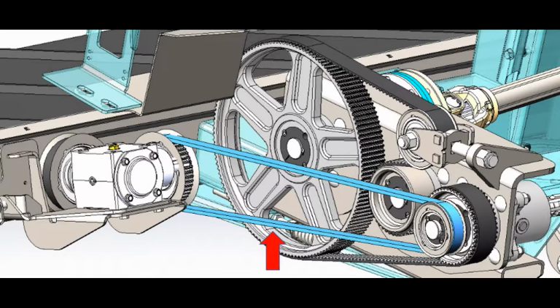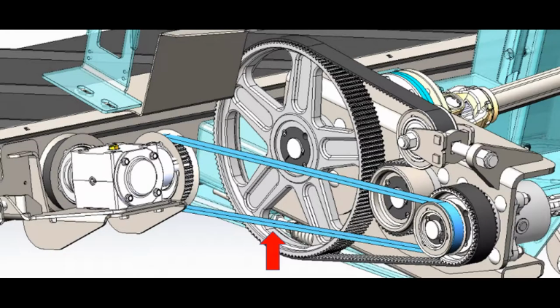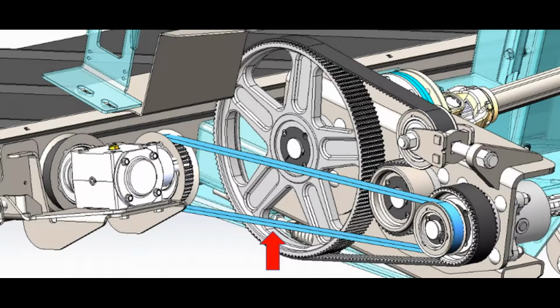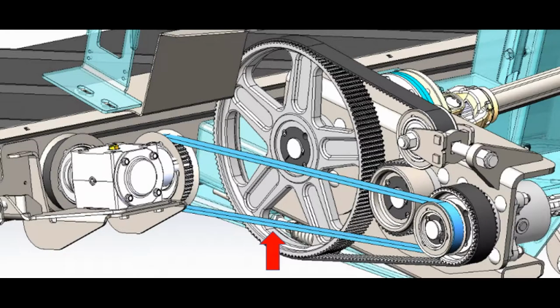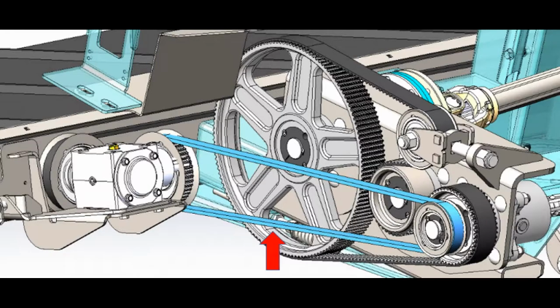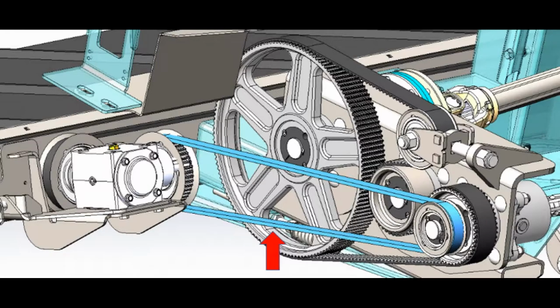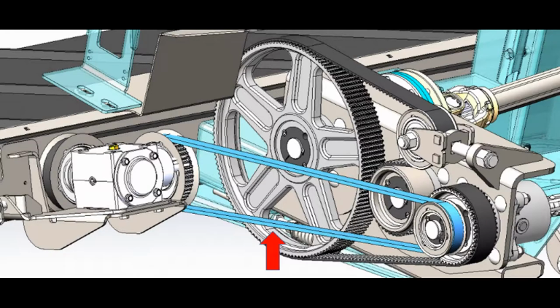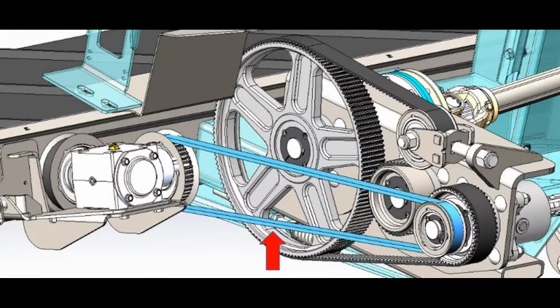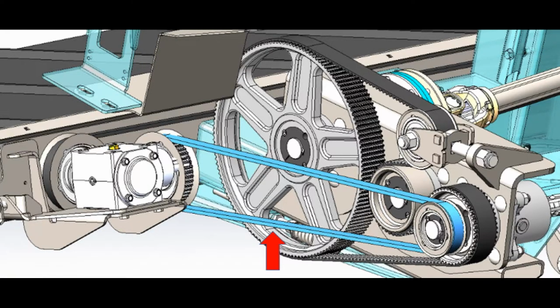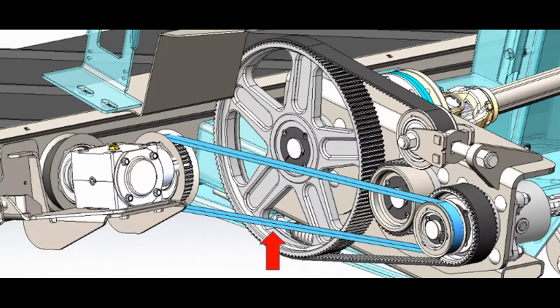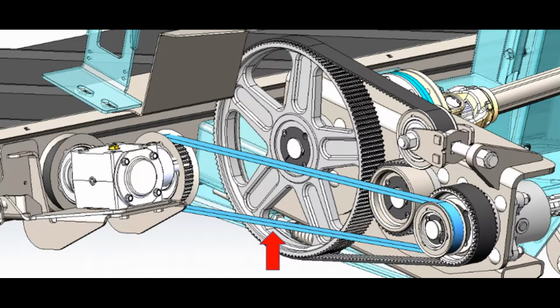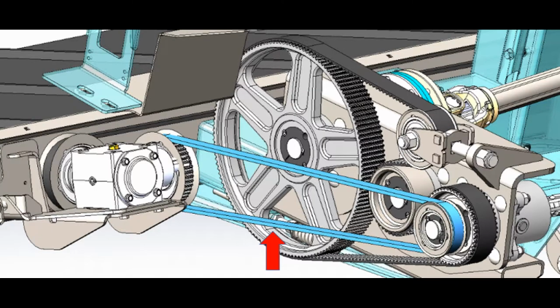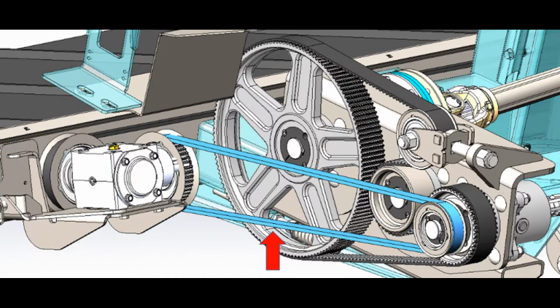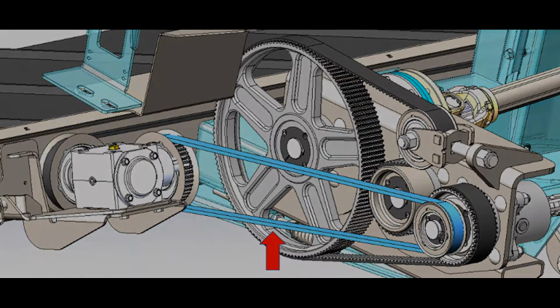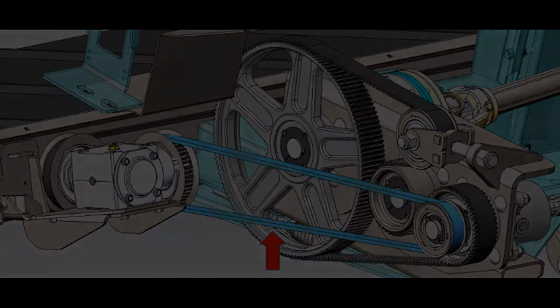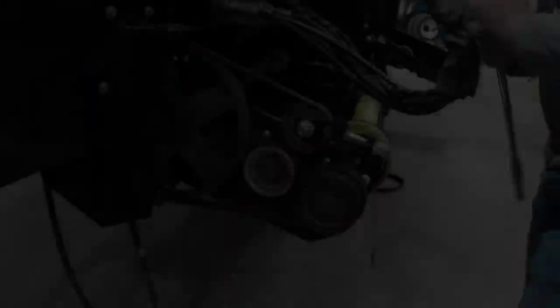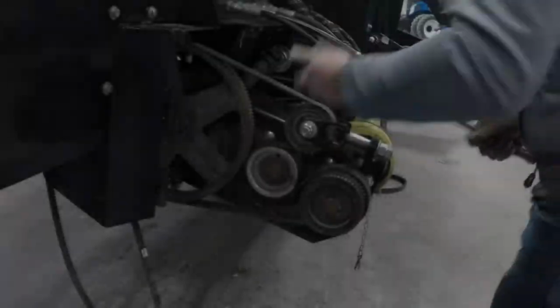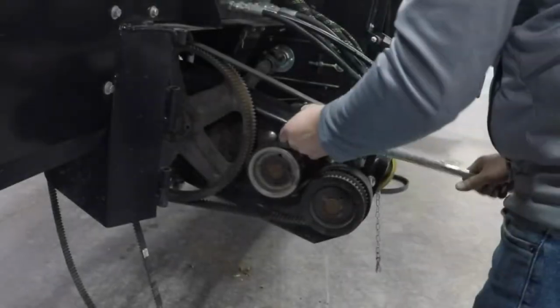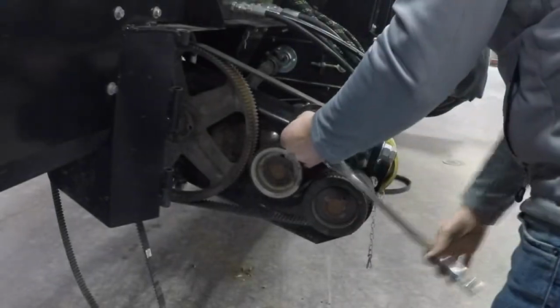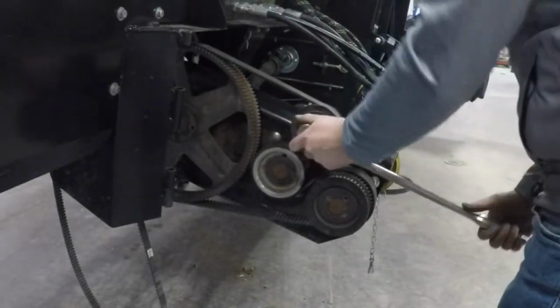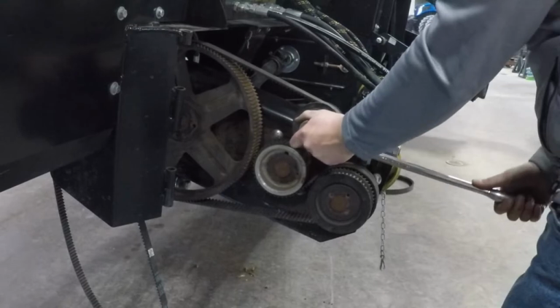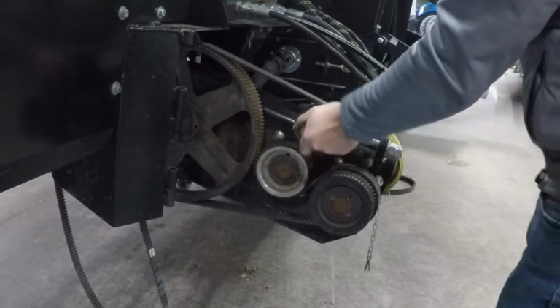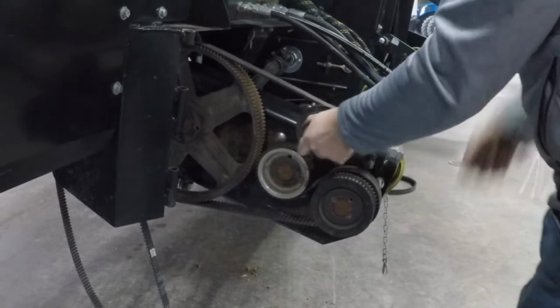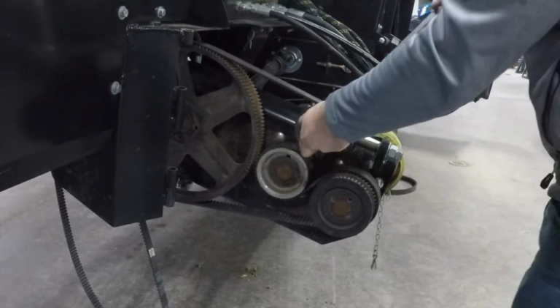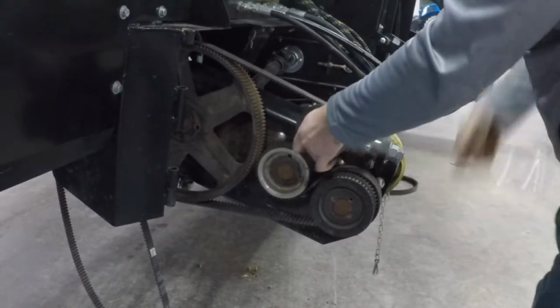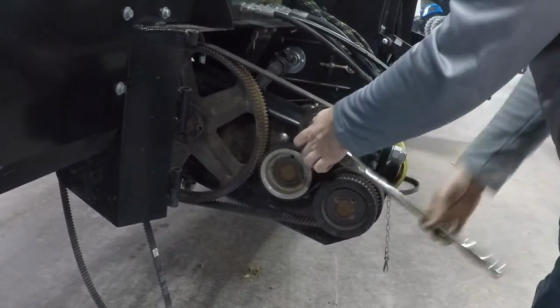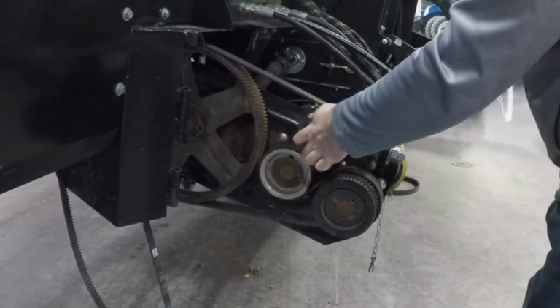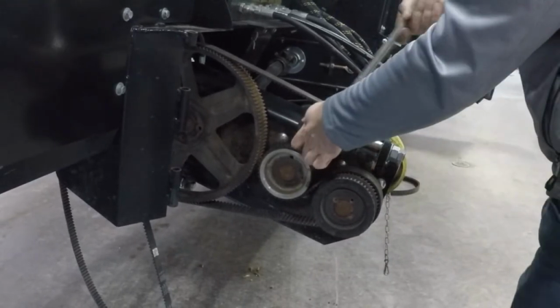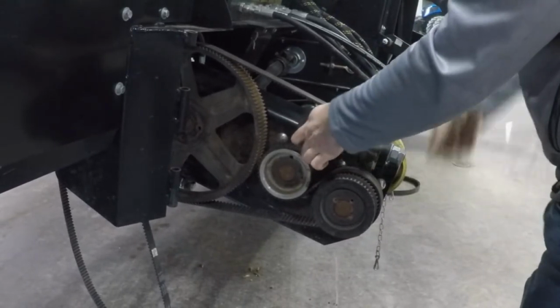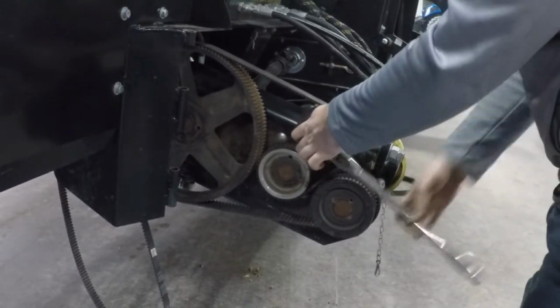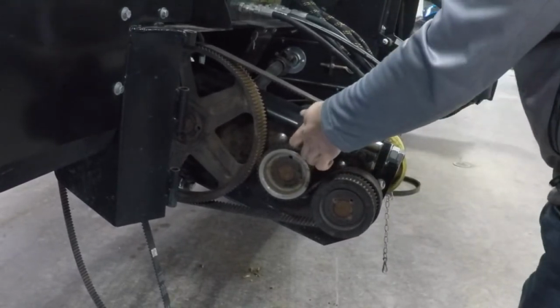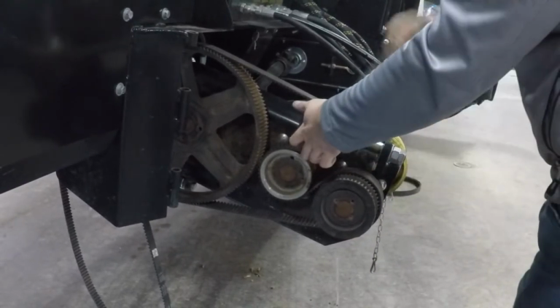In order to replace the auger drive belt, you will need to first remove the draper drive belt. Please follow the link to see that process. Once the draper drive belt is removed, loosen but do not remove the nut holding the tension fully in place.